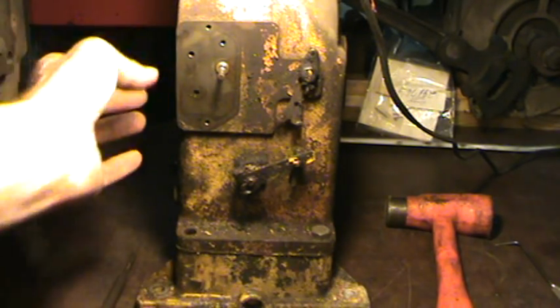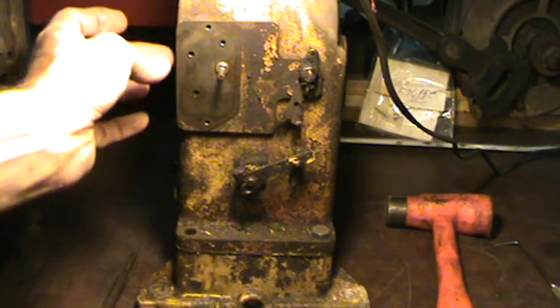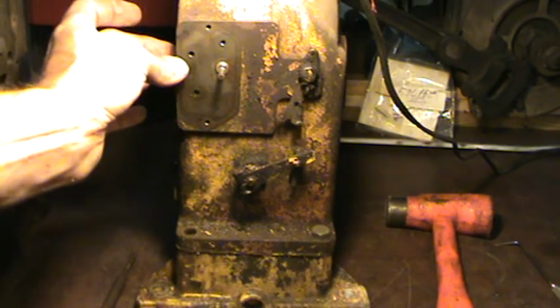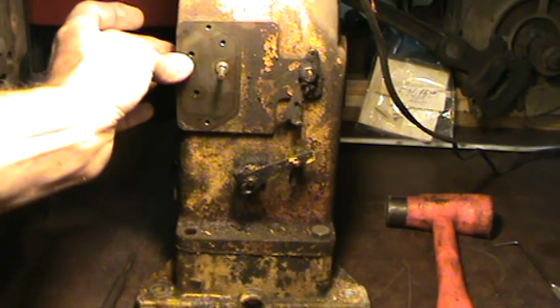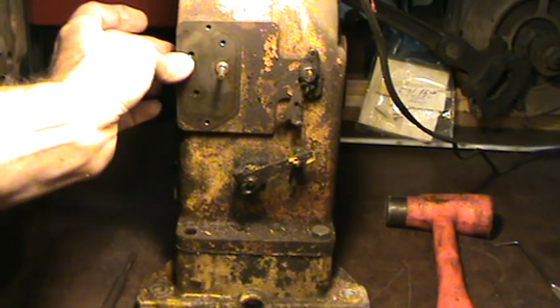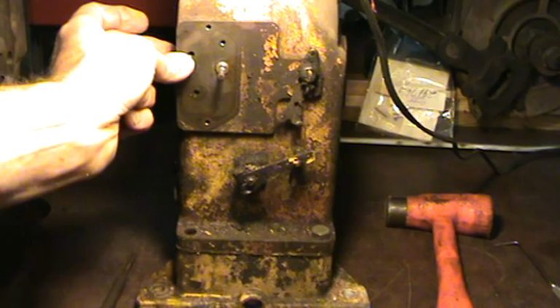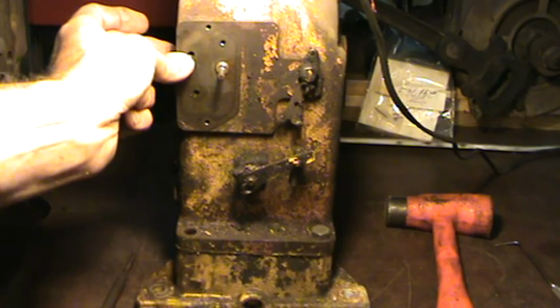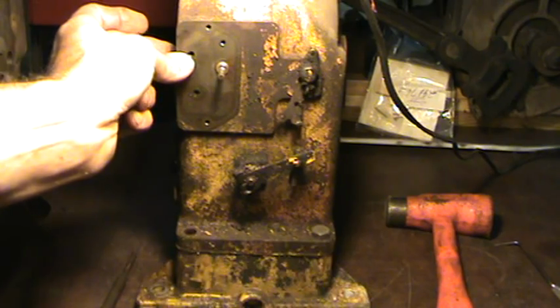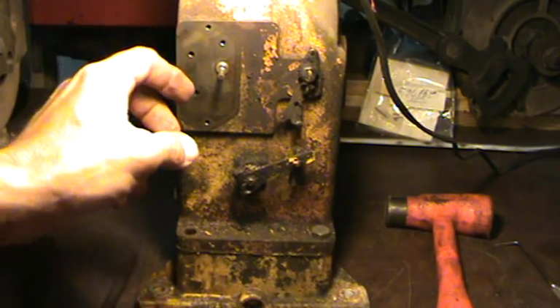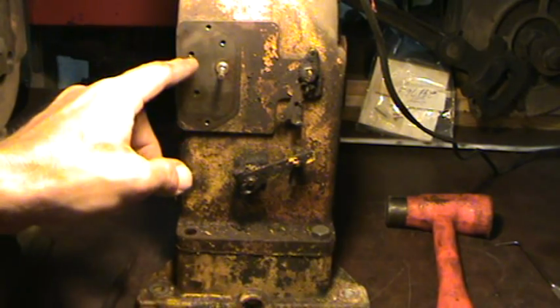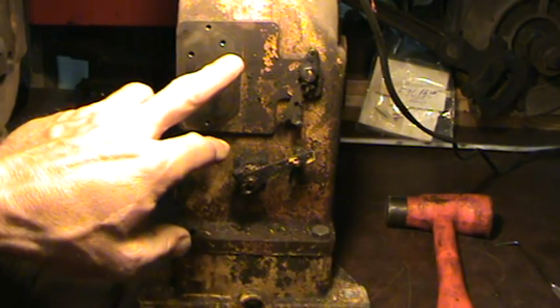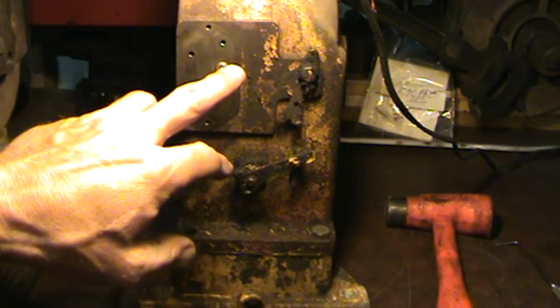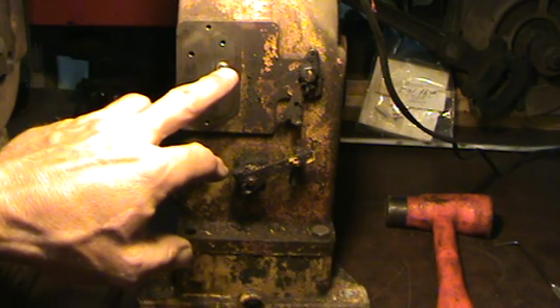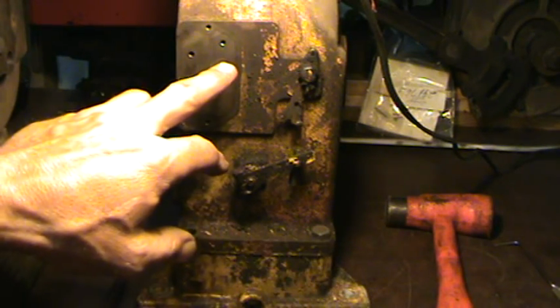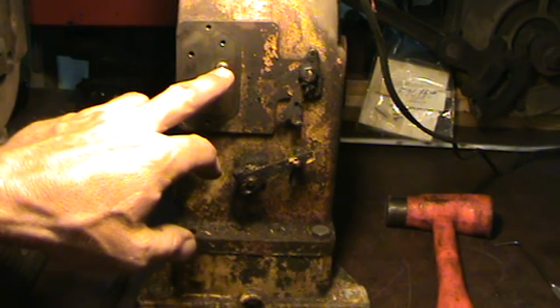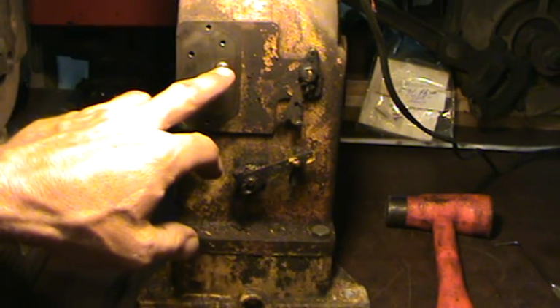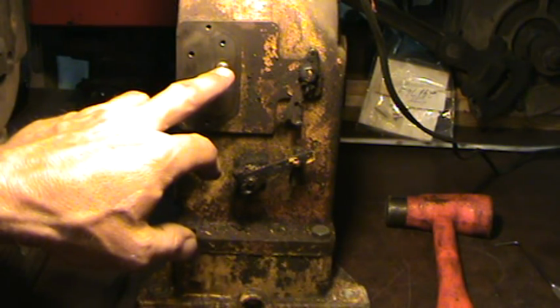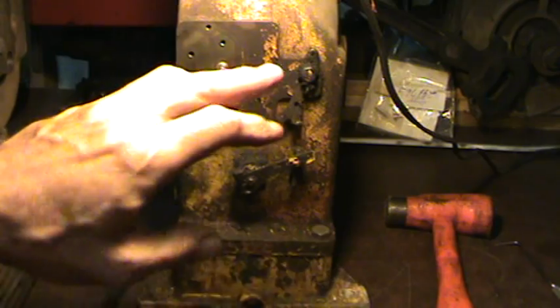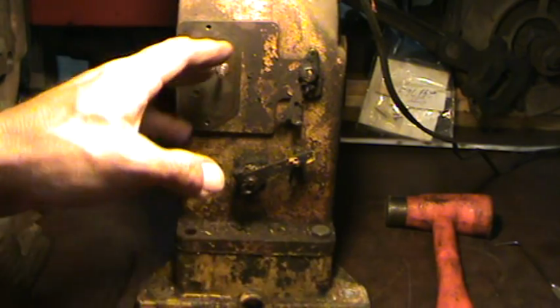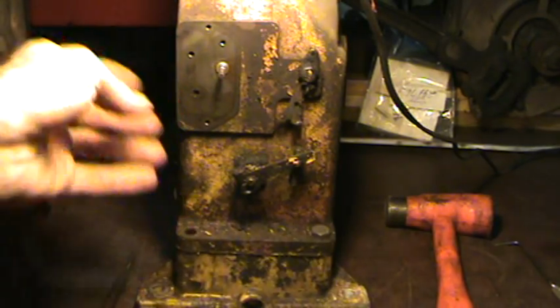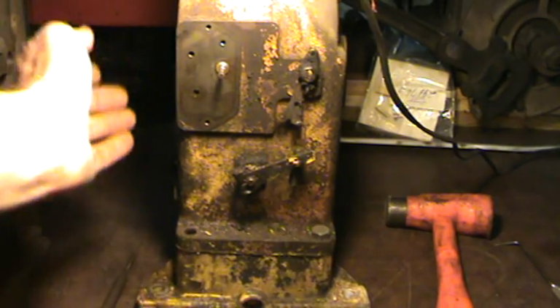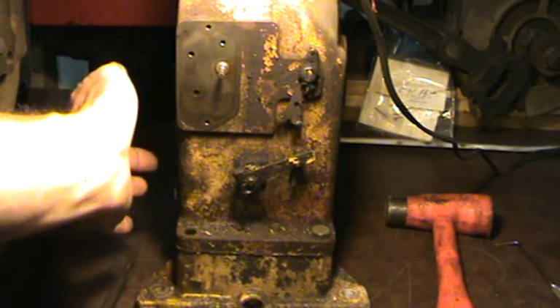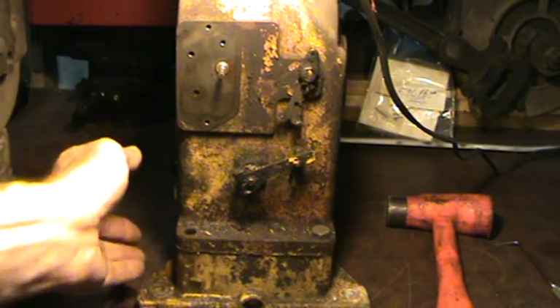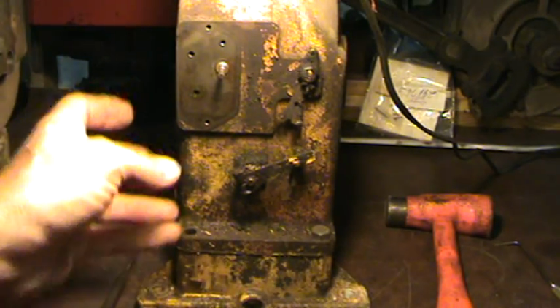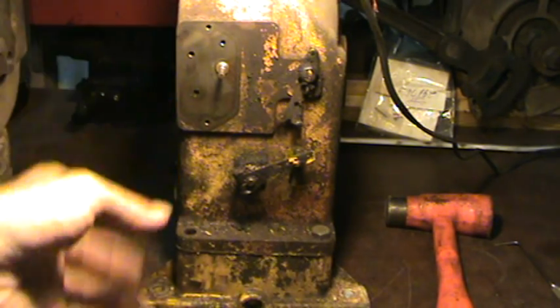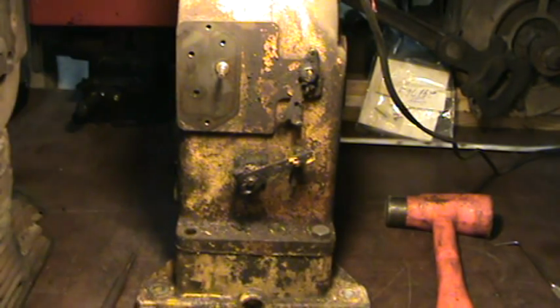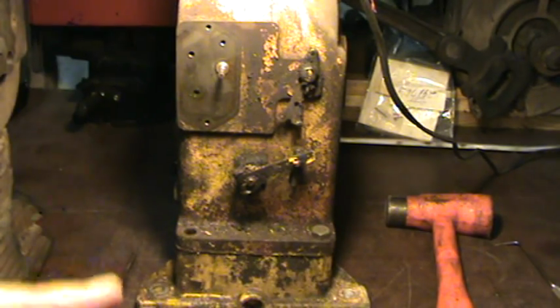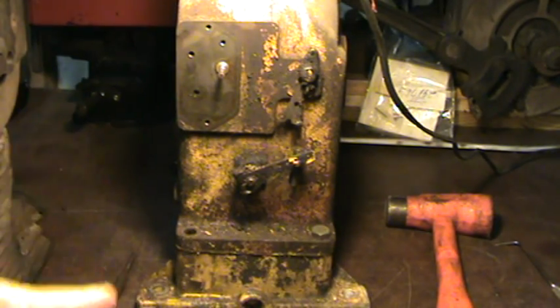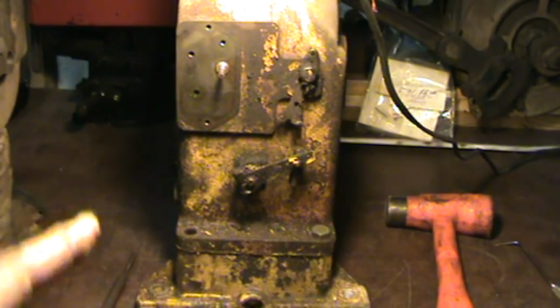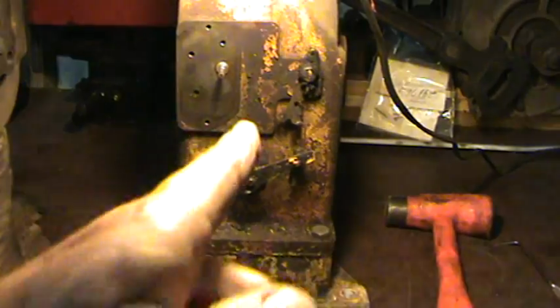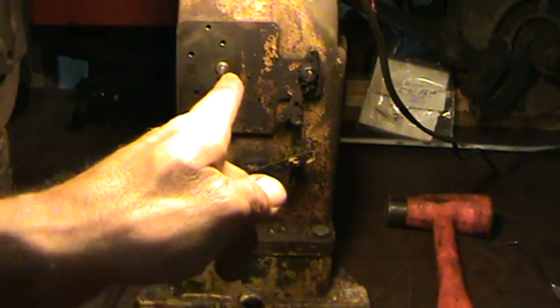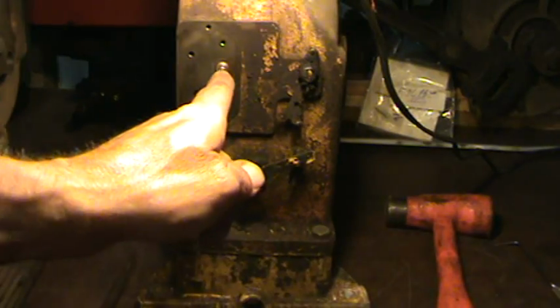Now you're going to move through about 3/8 of an inch of the block. You'll certainly know when it falls through. When it falls through, it's going to be in the bottom of the oil pan - grab it out. The new one goes in the same direction.